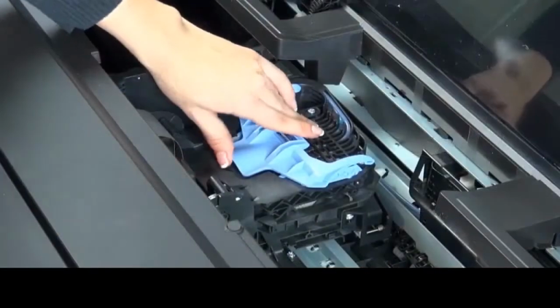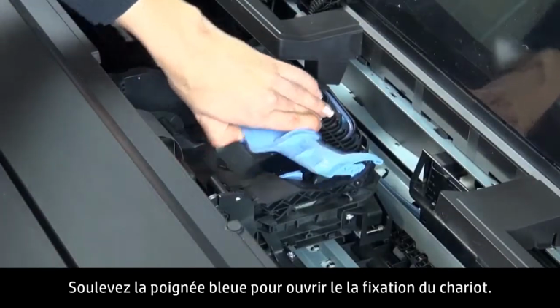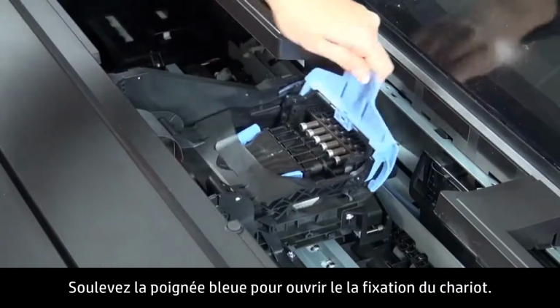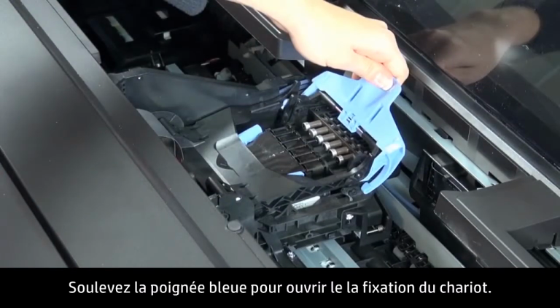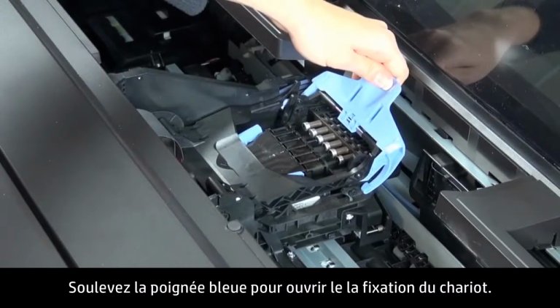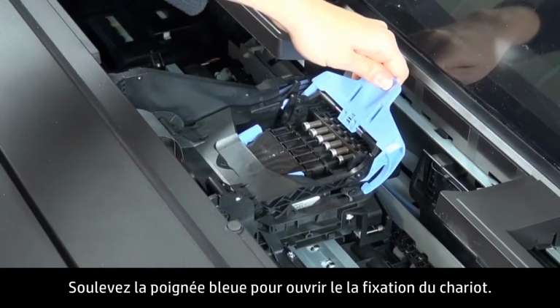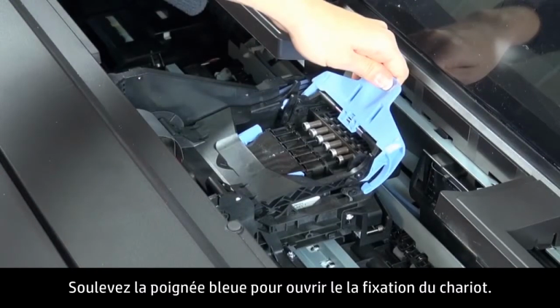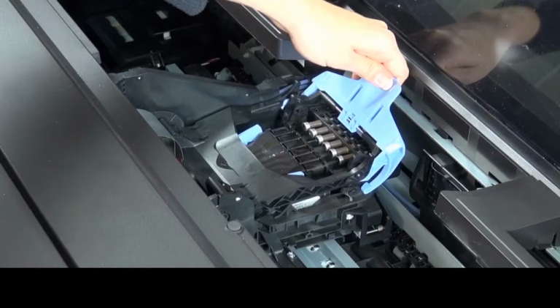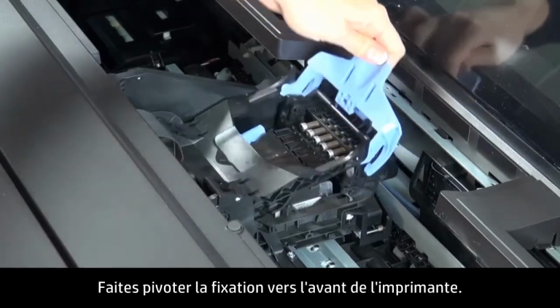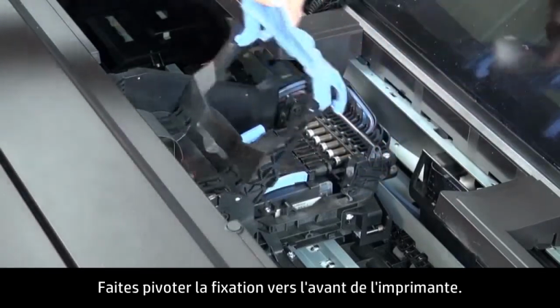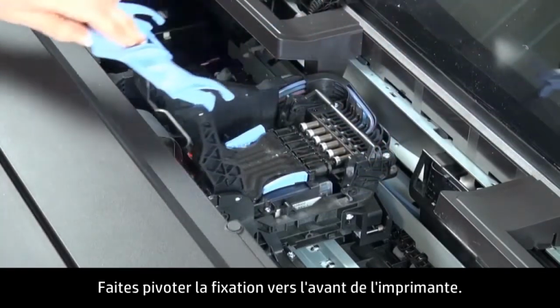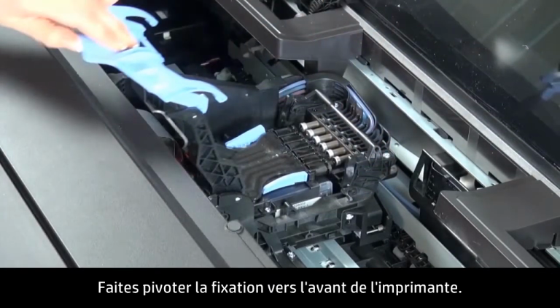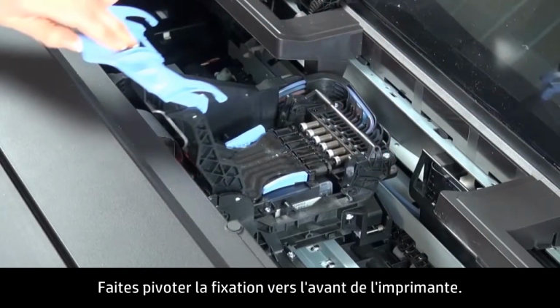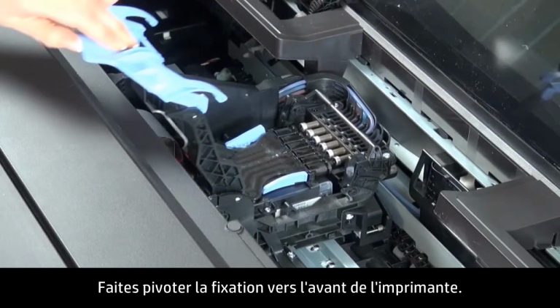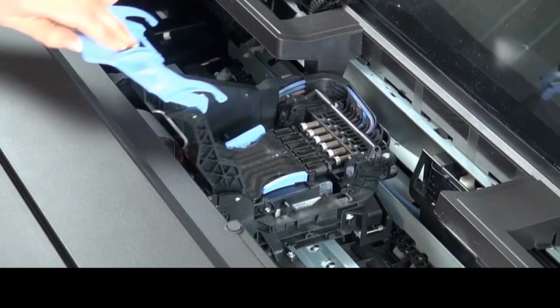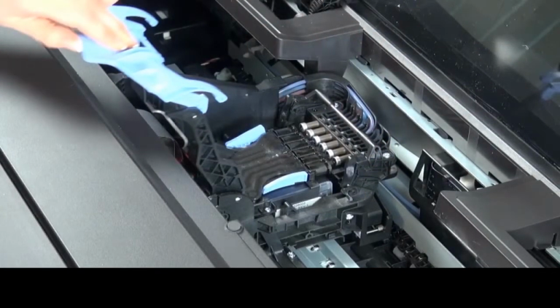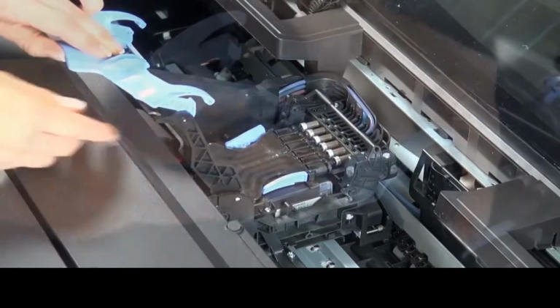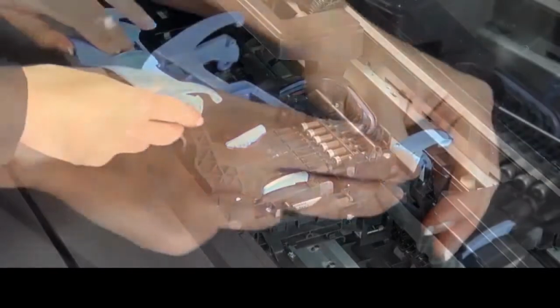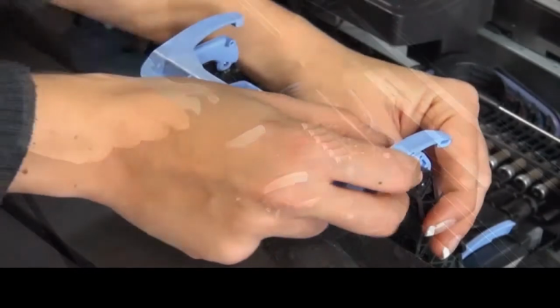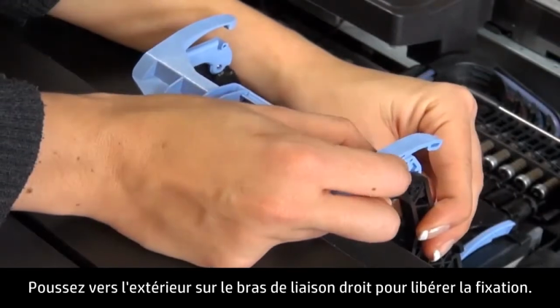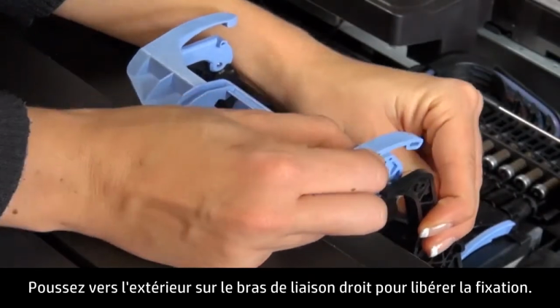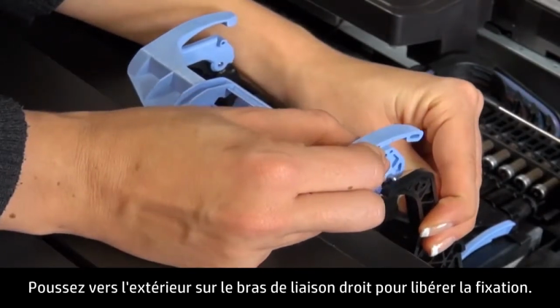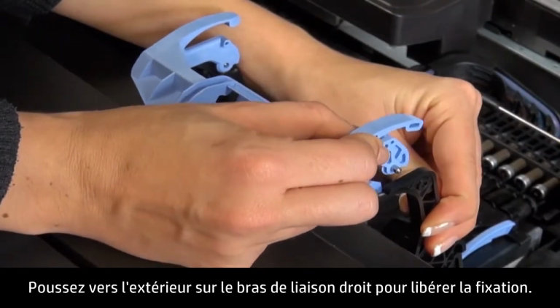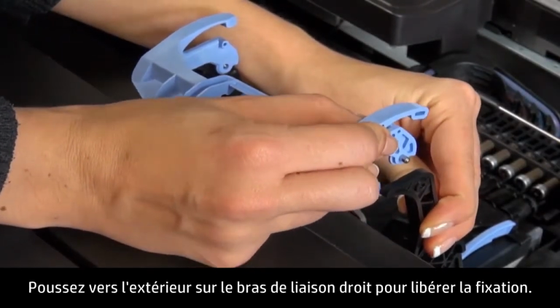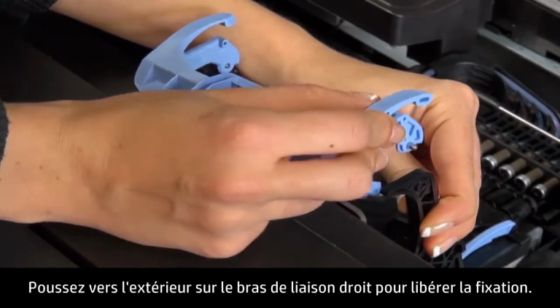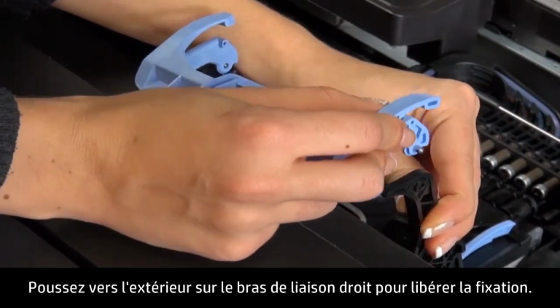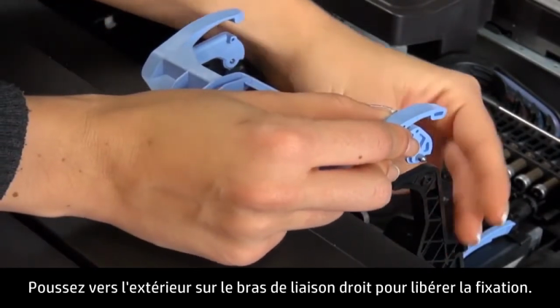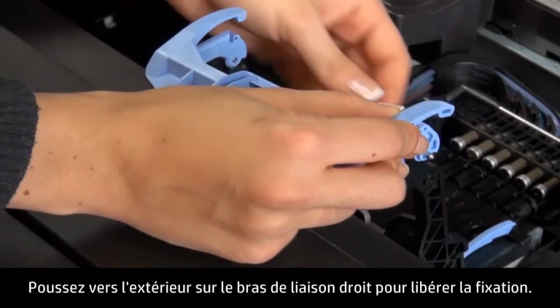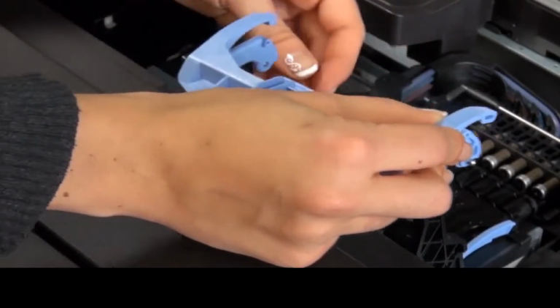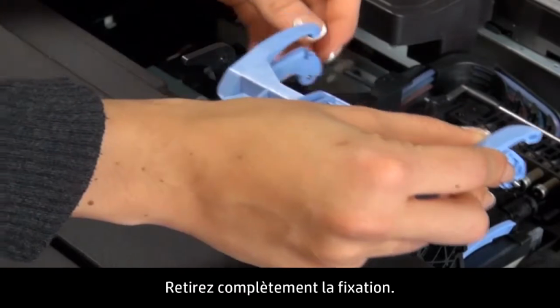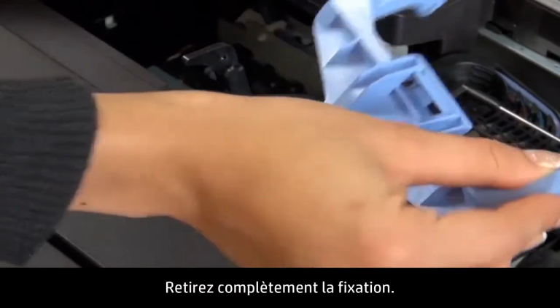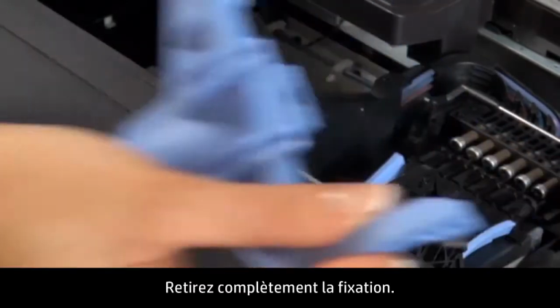Lift the blue handle to open the carriage latch. Pull the latch up and toward the front of the printer. Push outward on the right arm of the latch assembly to release the latch, then remove the latch entirely.